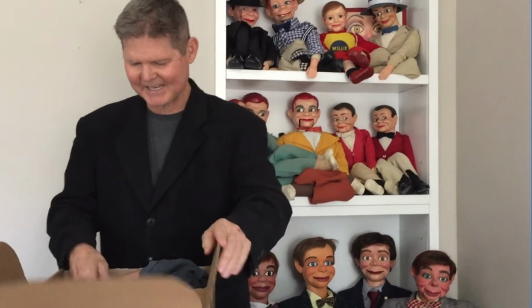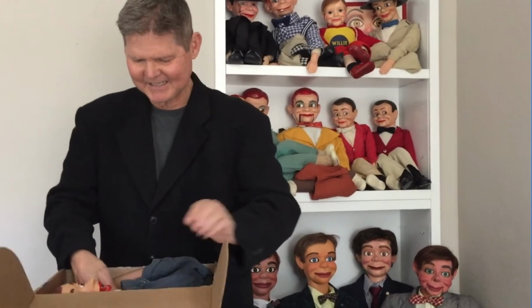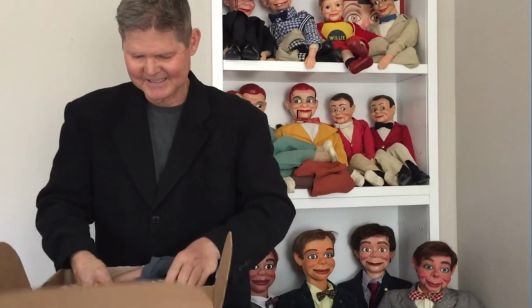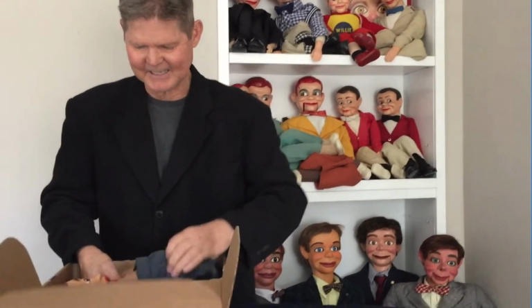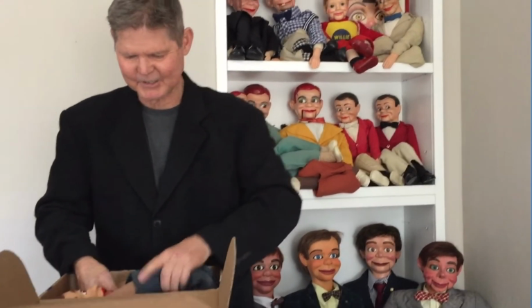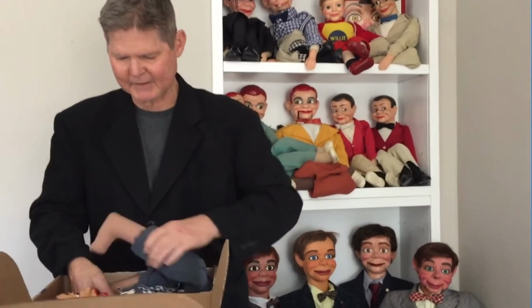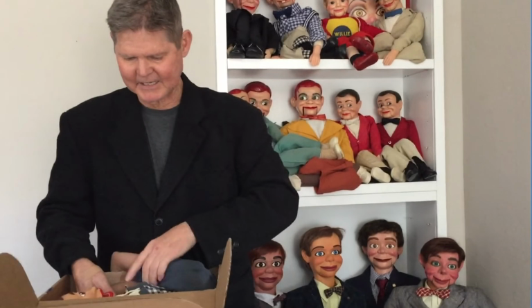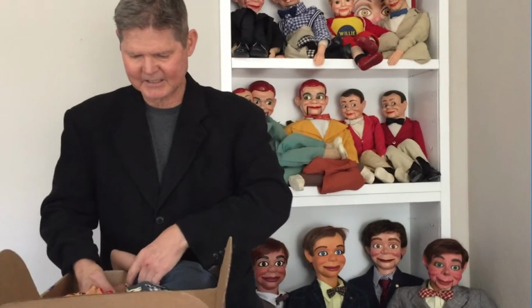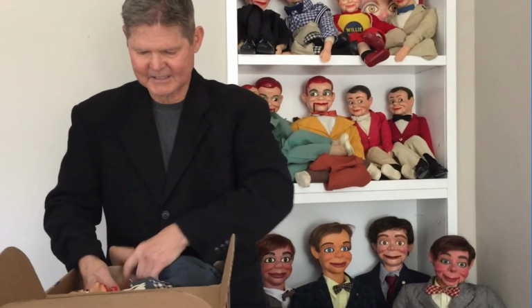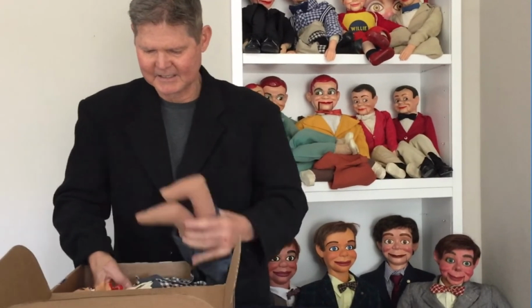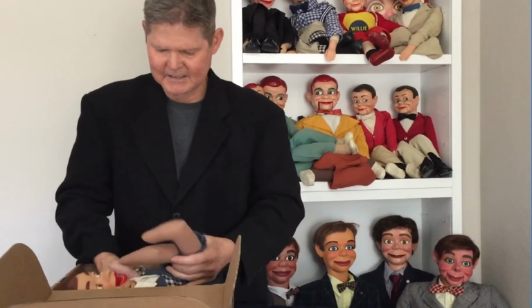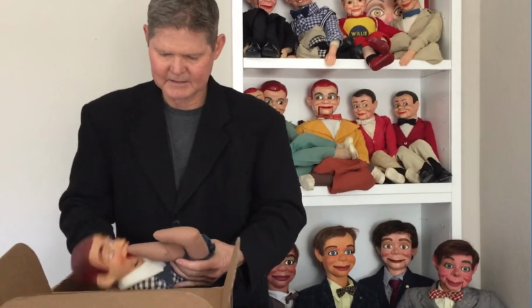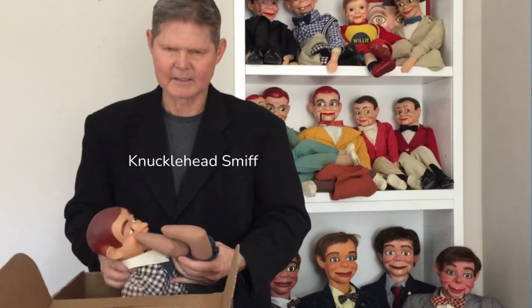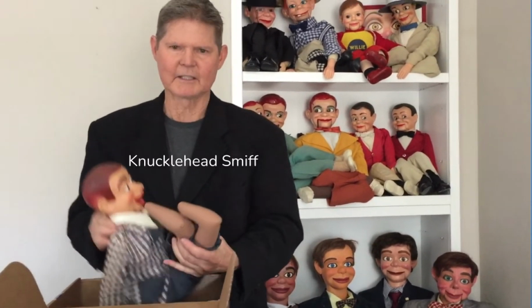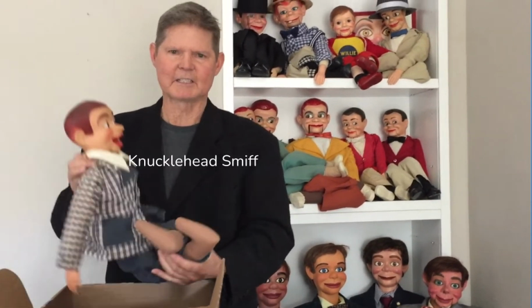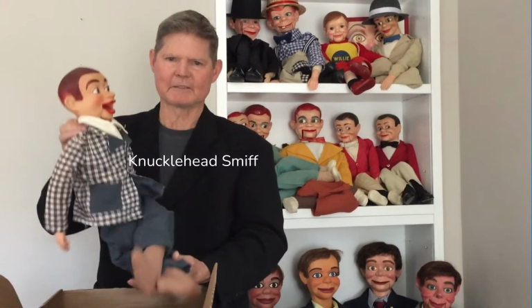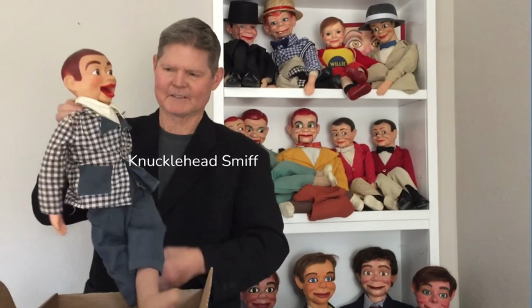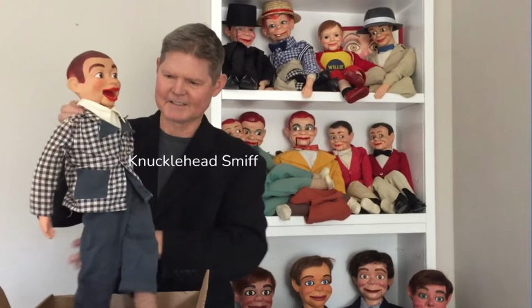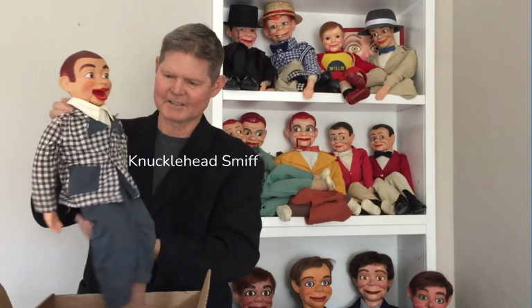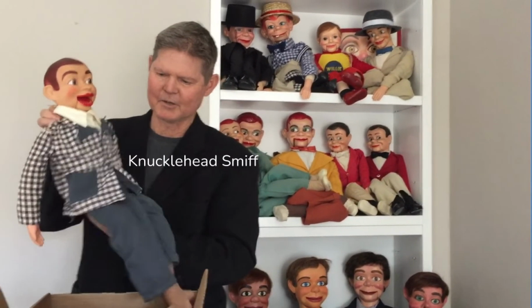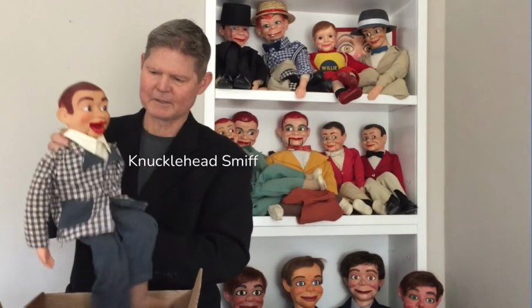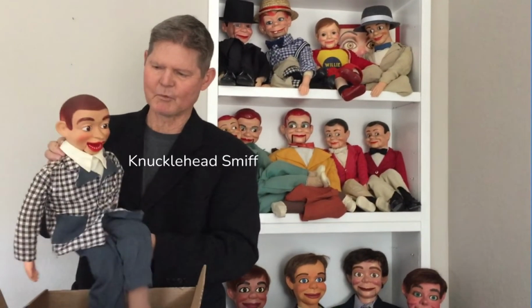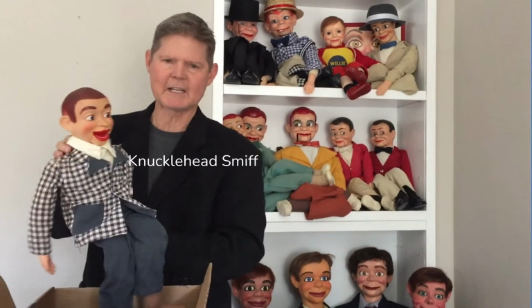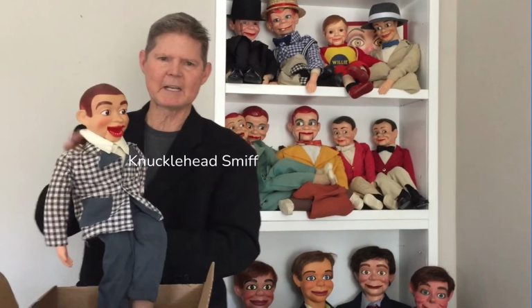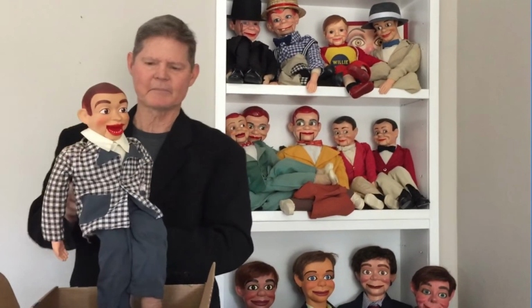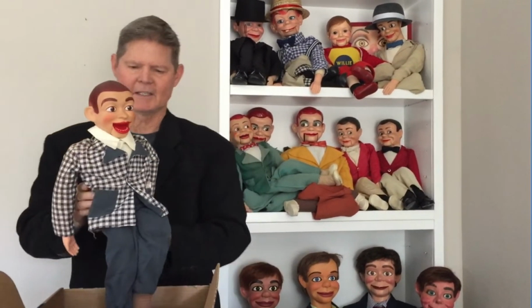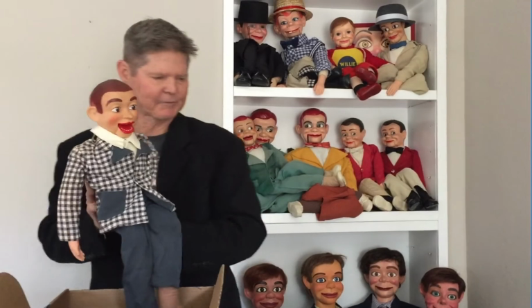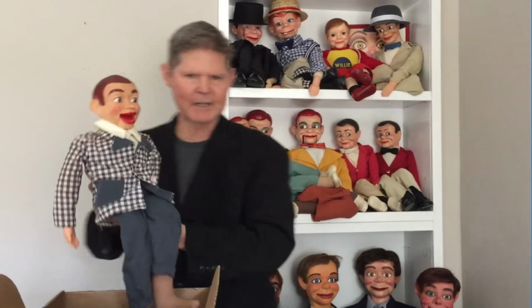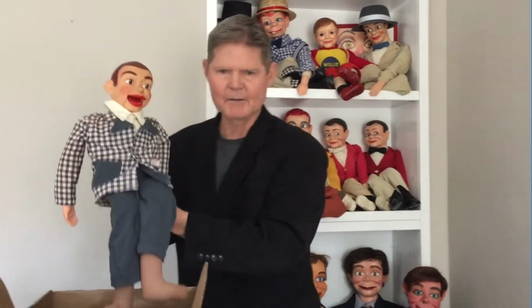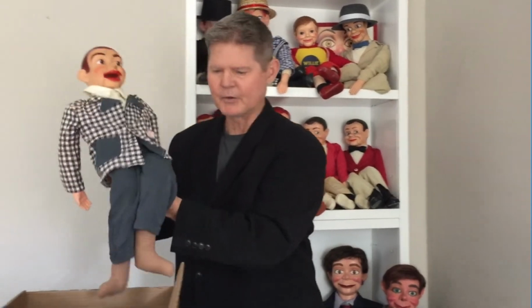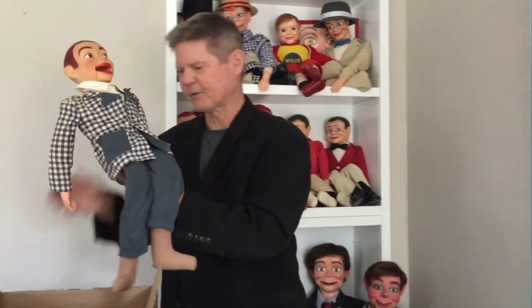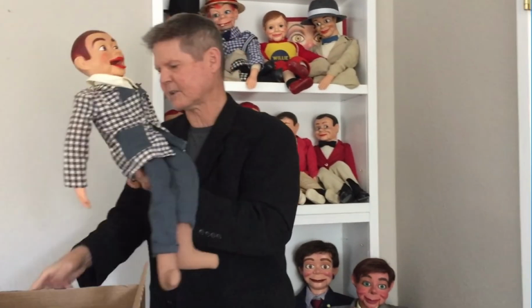Okay, yes — you may have guessed — Knucklehead Smith. So I've been wanting him. He's a friend of Mahoney, of course.